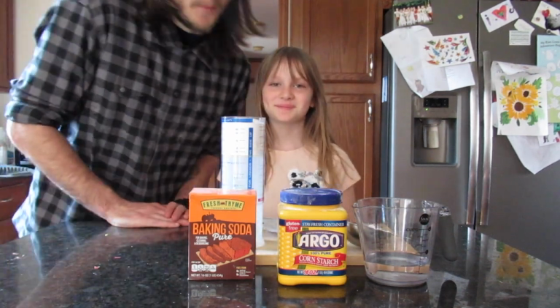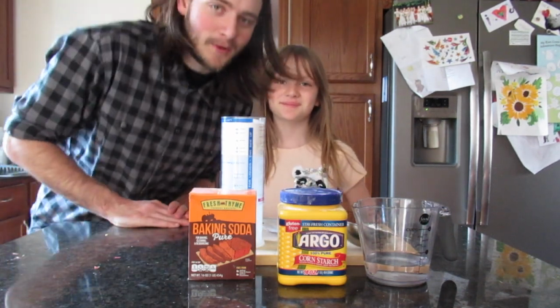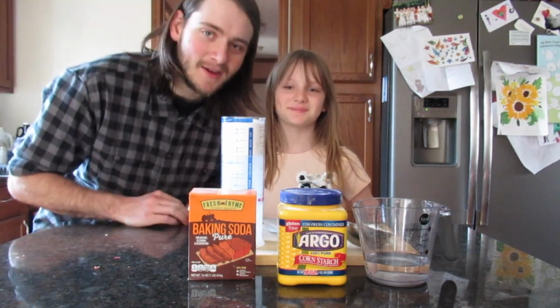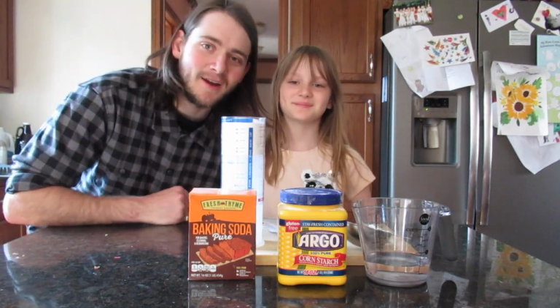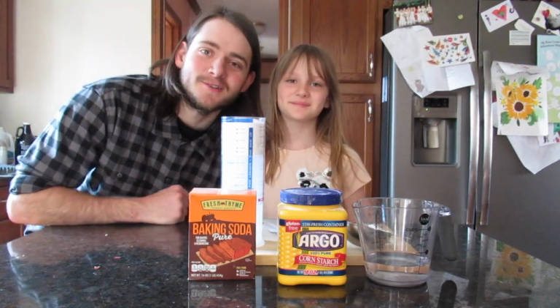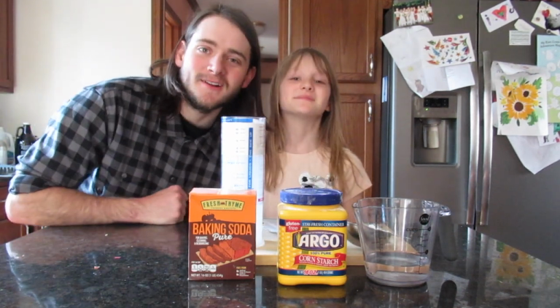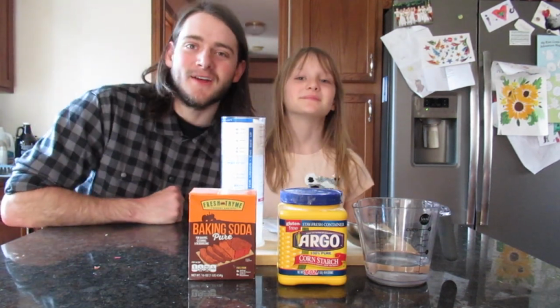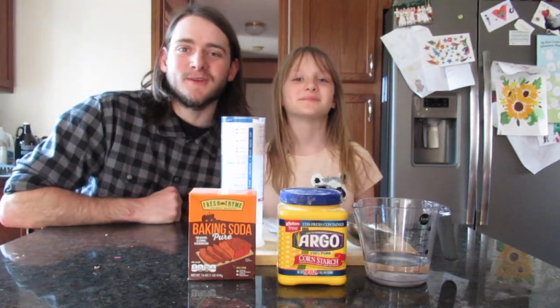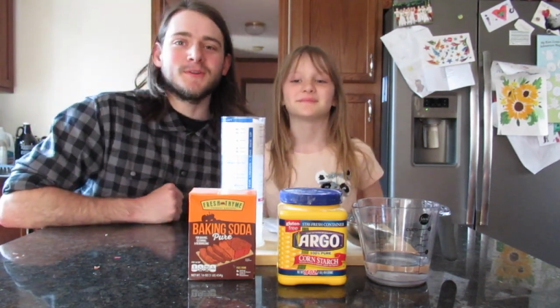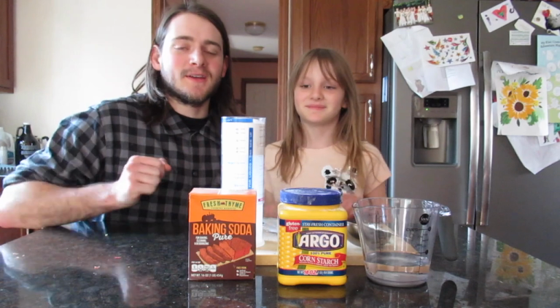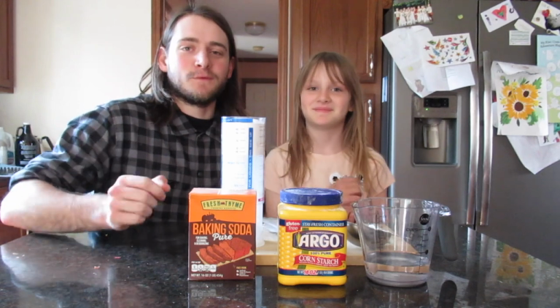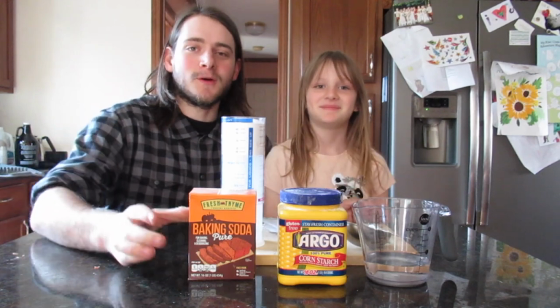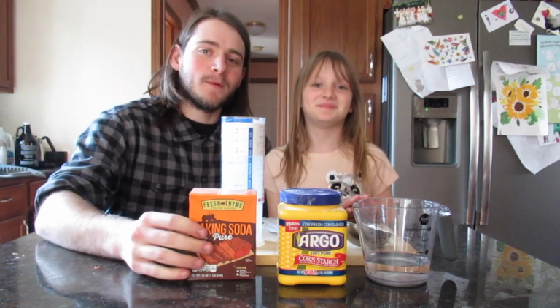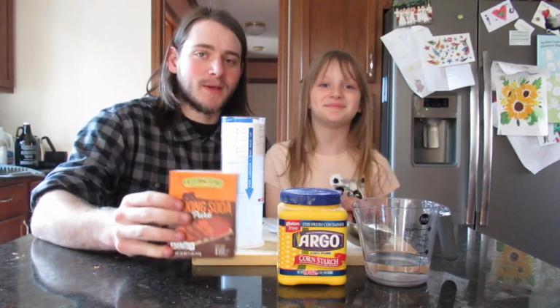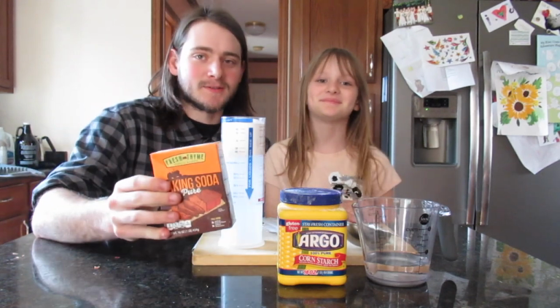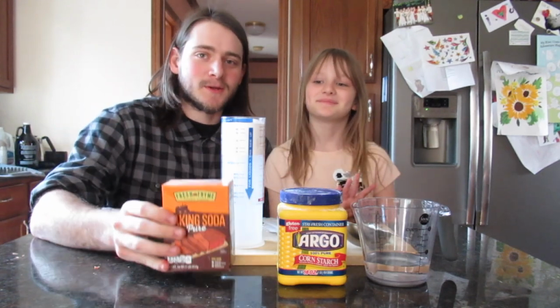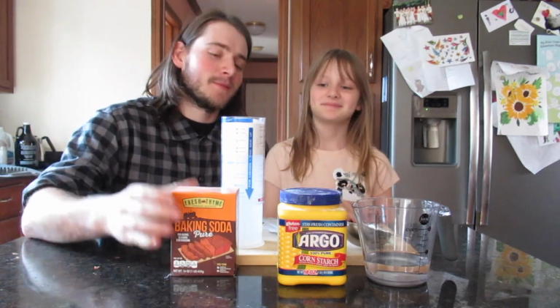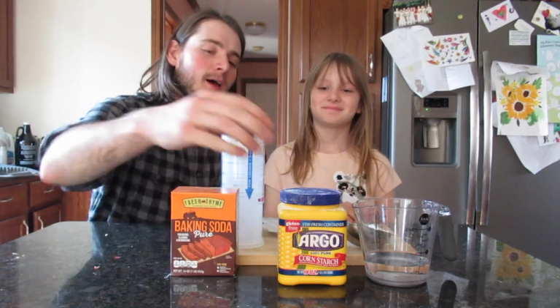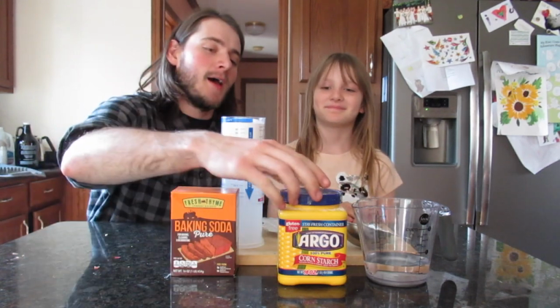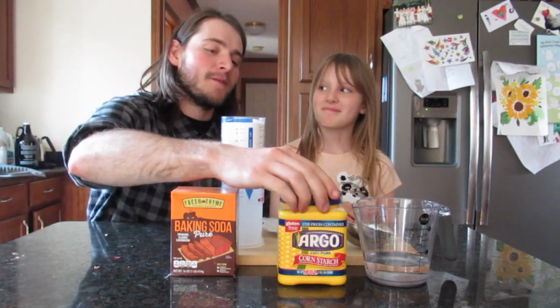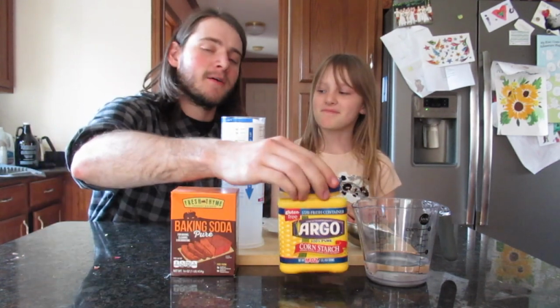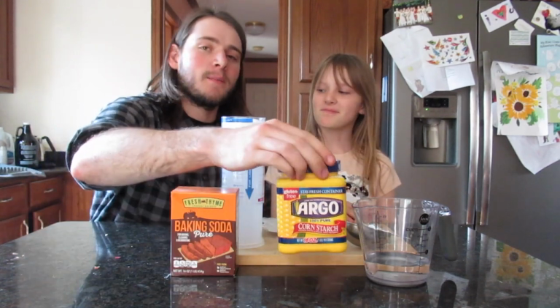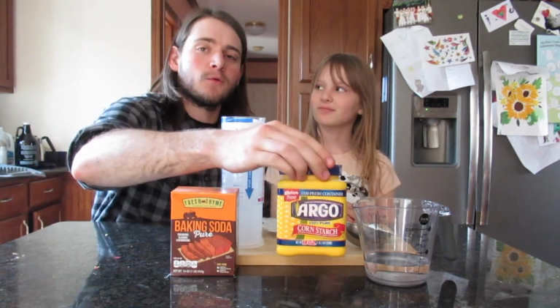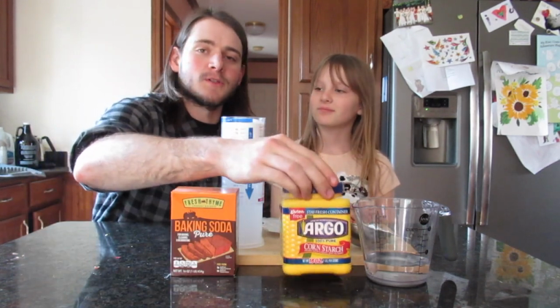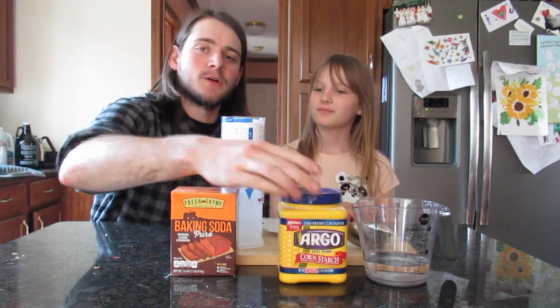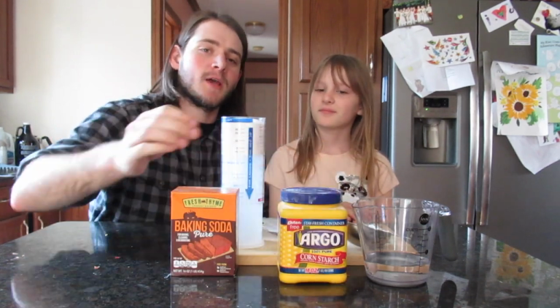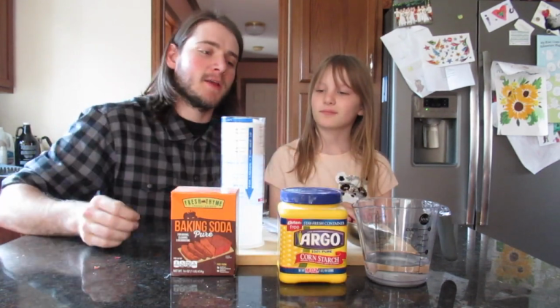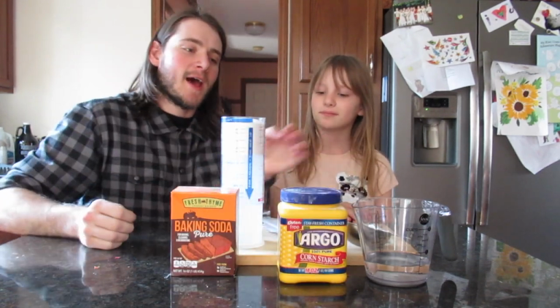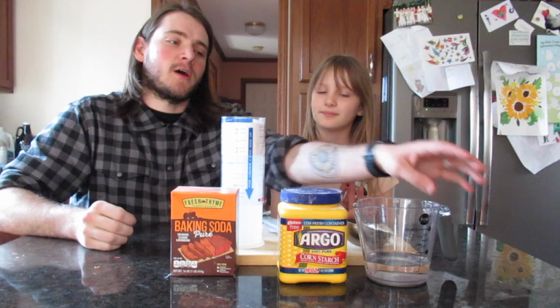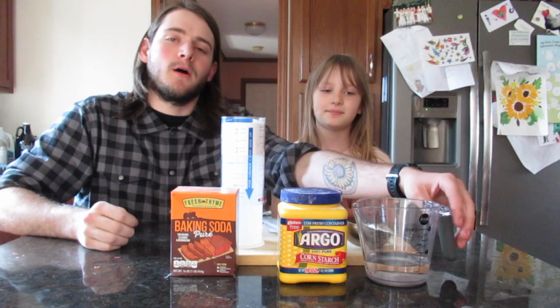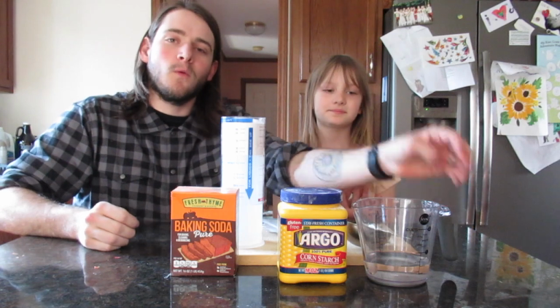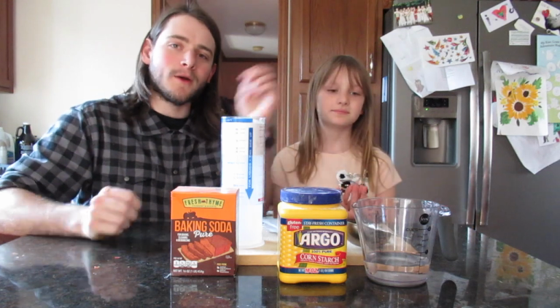When you're making your air dried clay, you will need a full cup of baking soda, a half a cup of cornstarch, and a half cup of water.